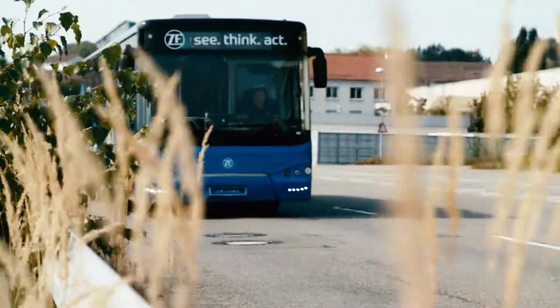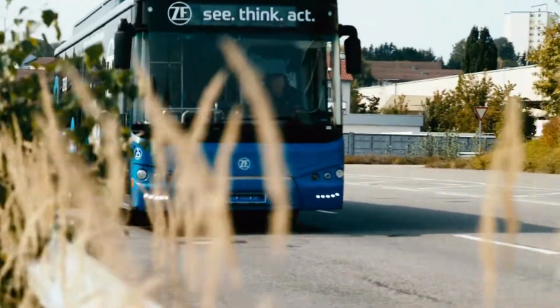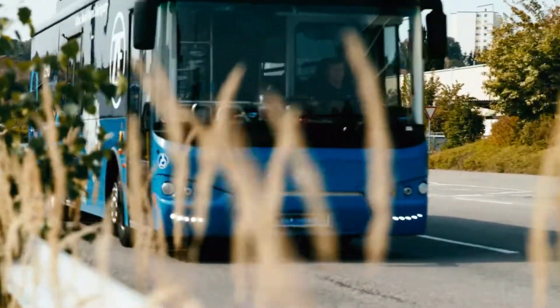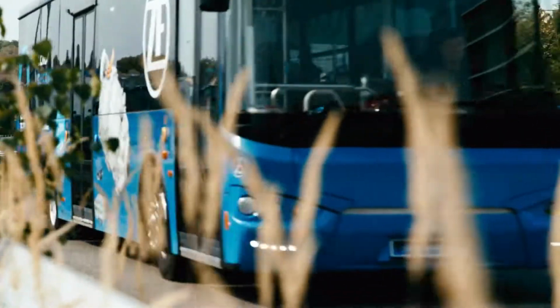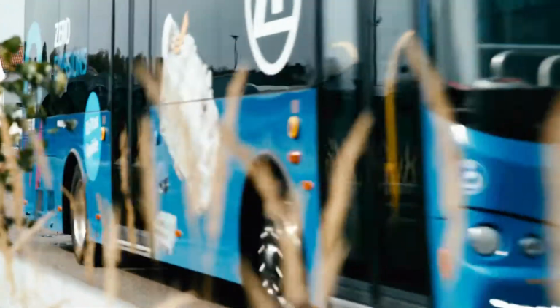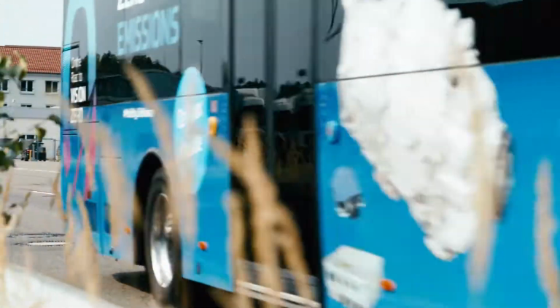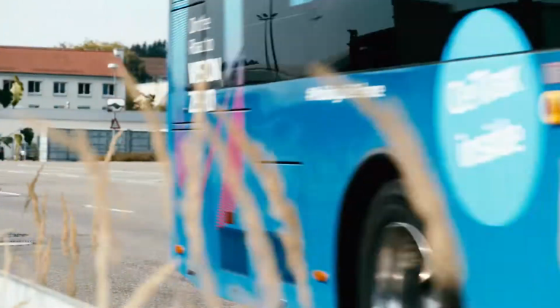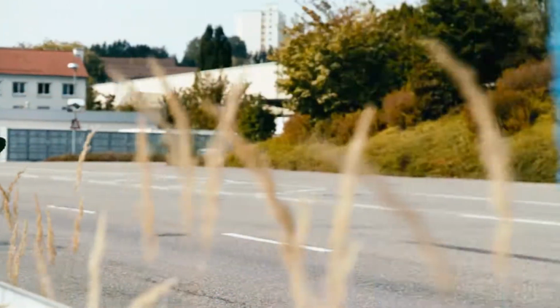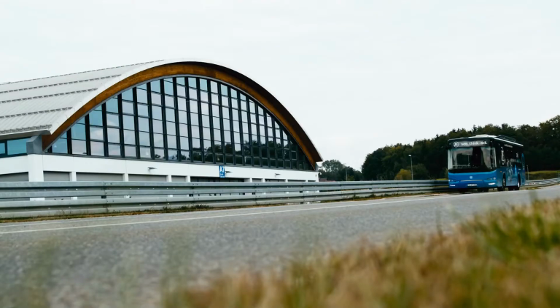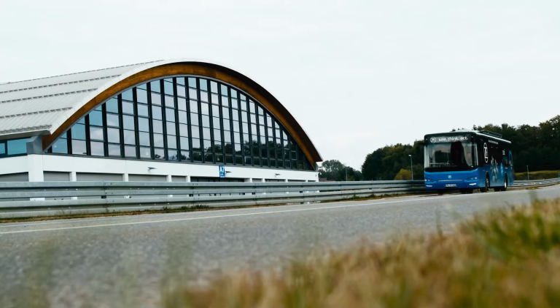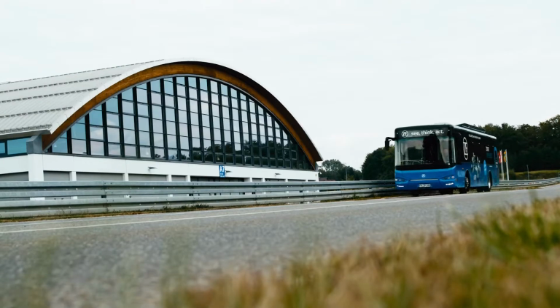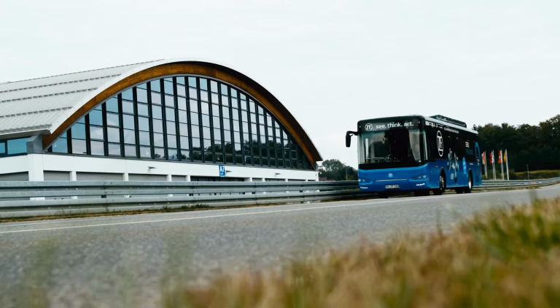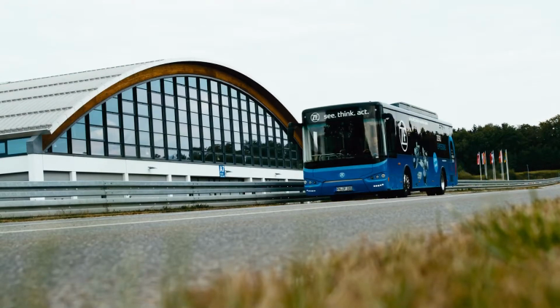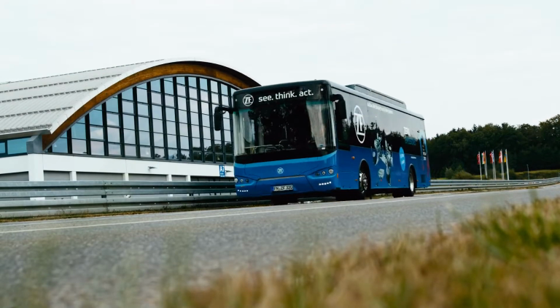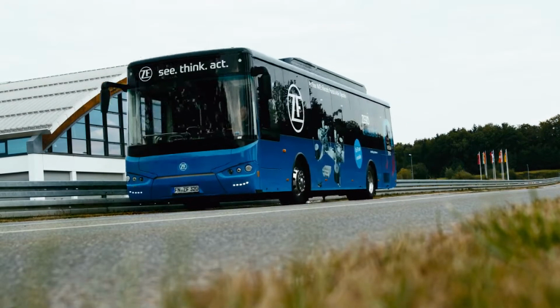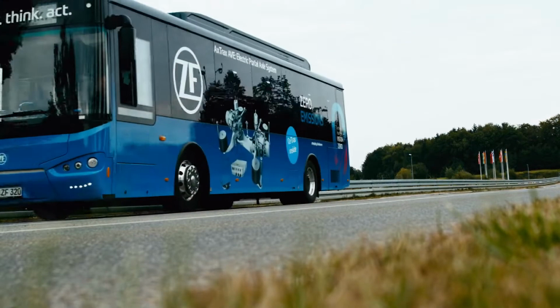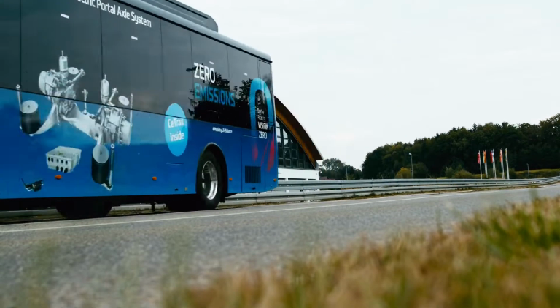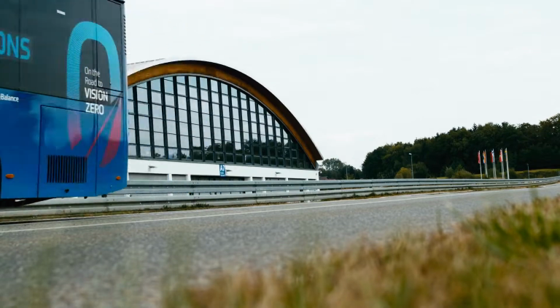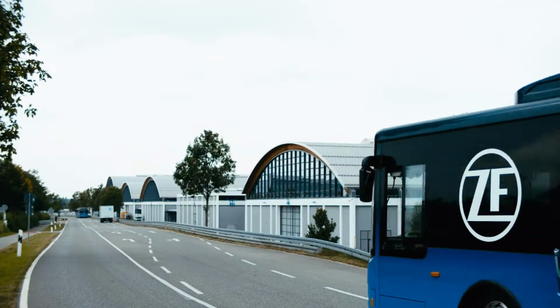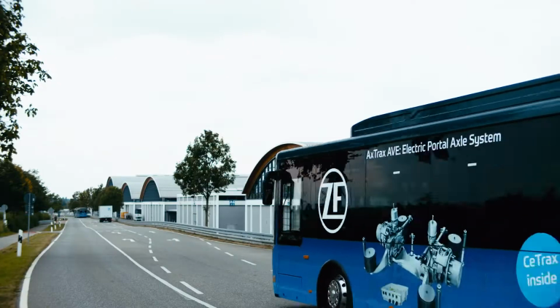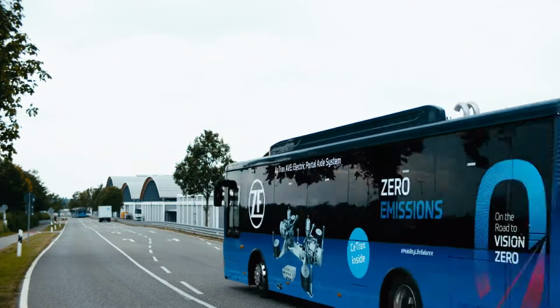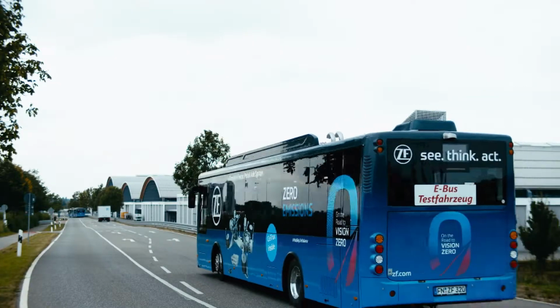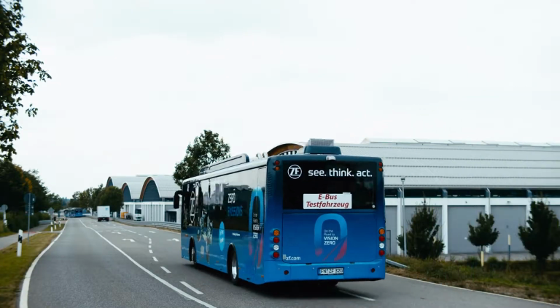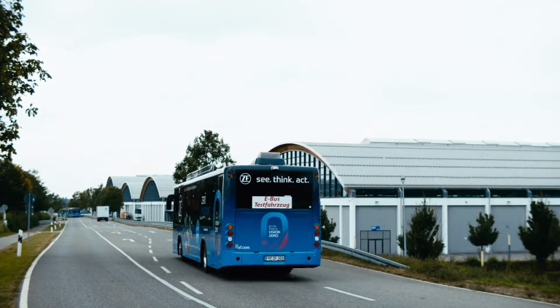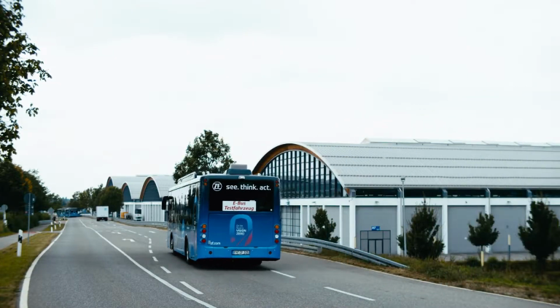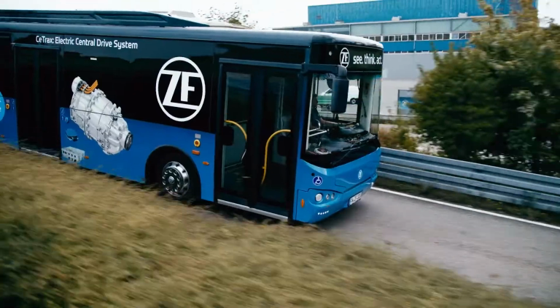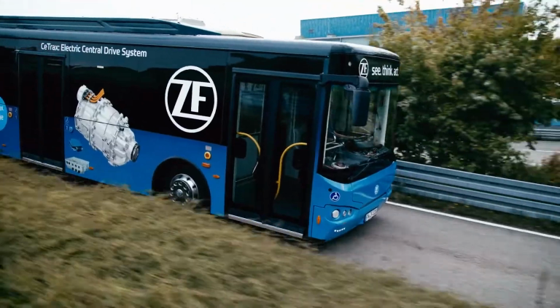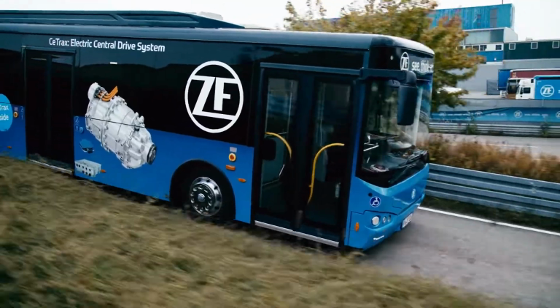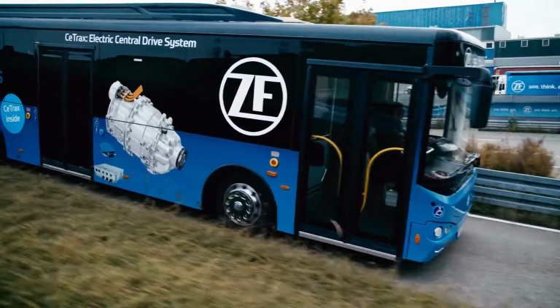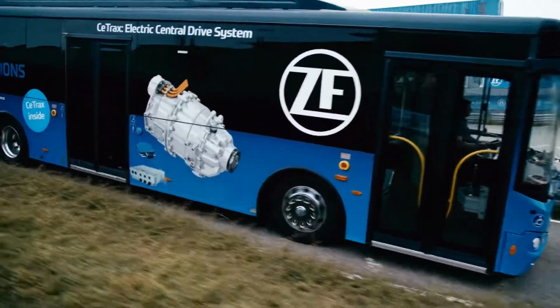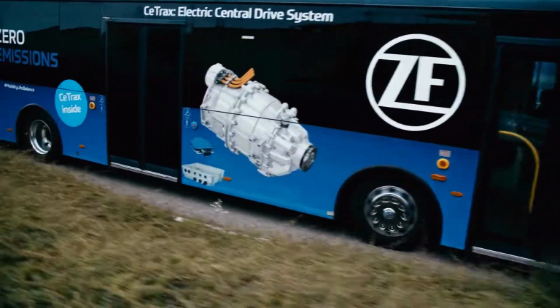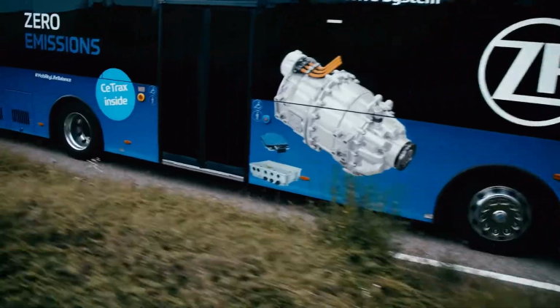For city buses, Seatracks is the perfect e-mobility solution, meaning easy integration into already existing vehicle platforms and use of standard rear axles.